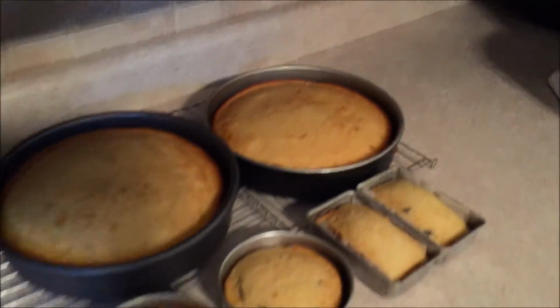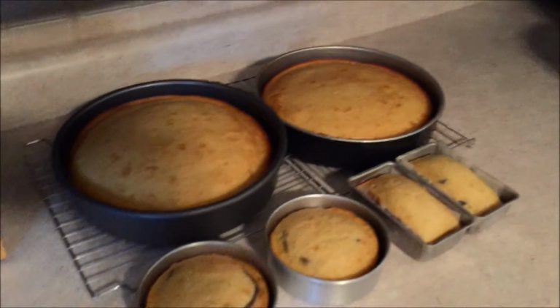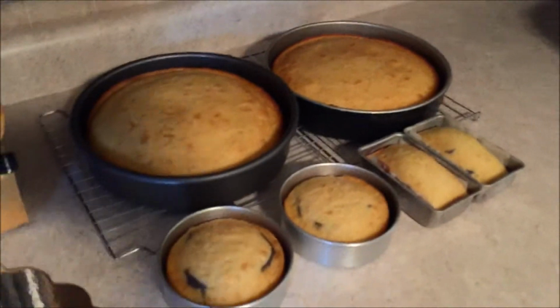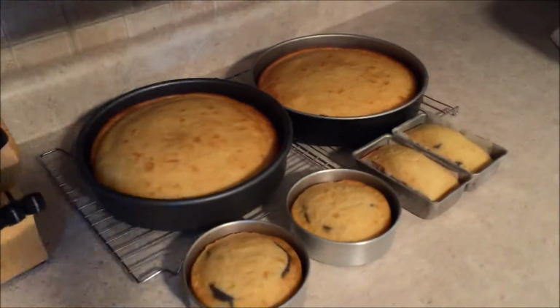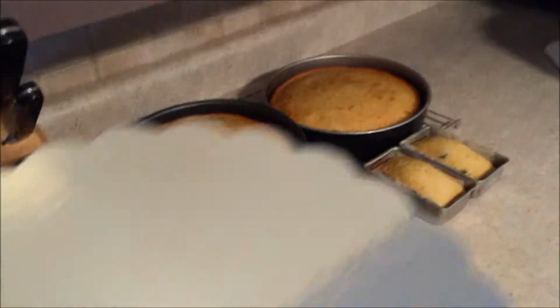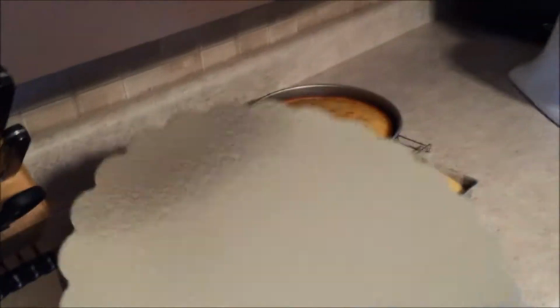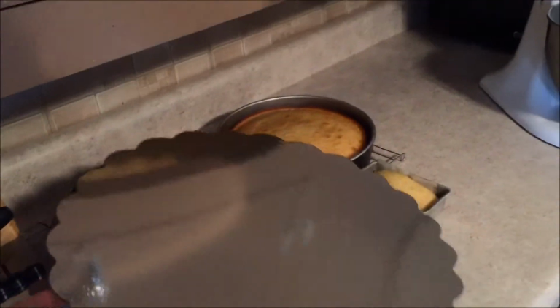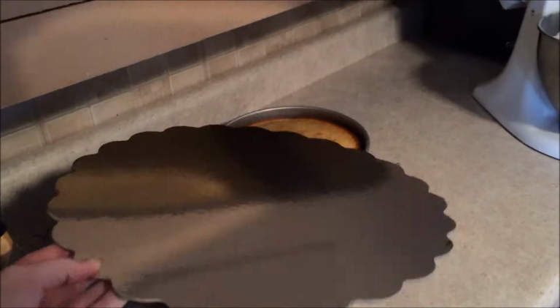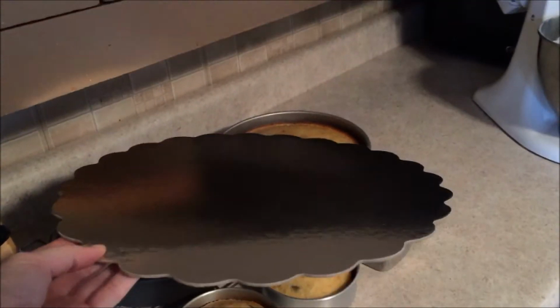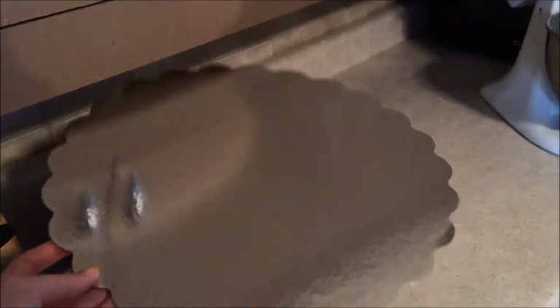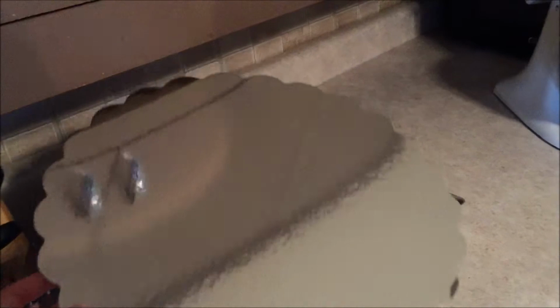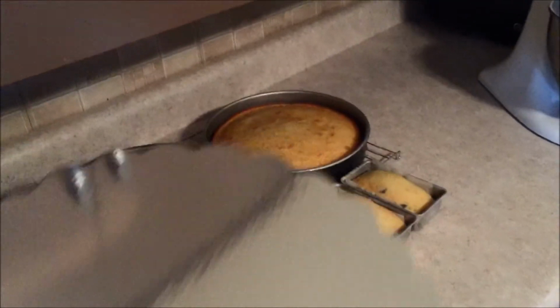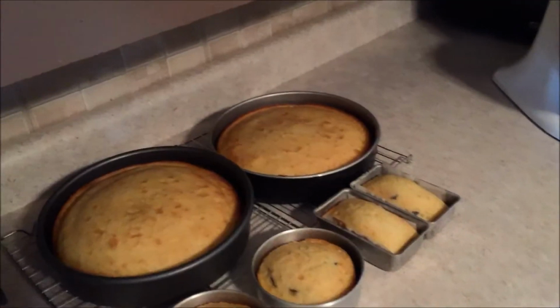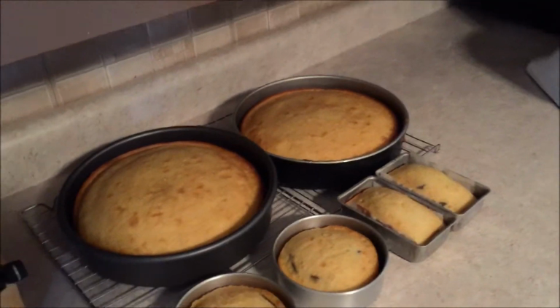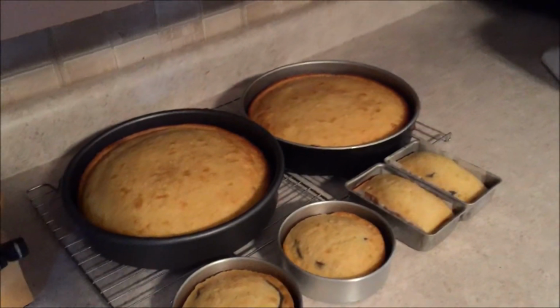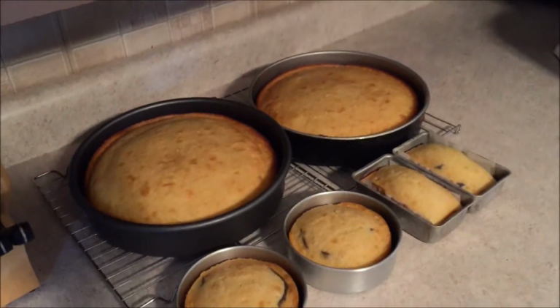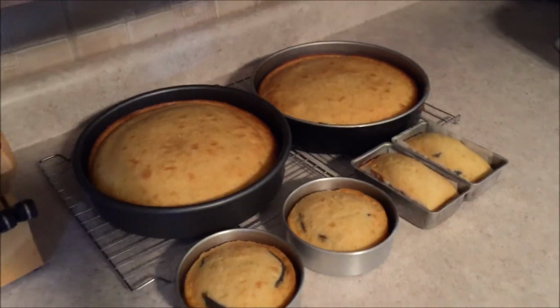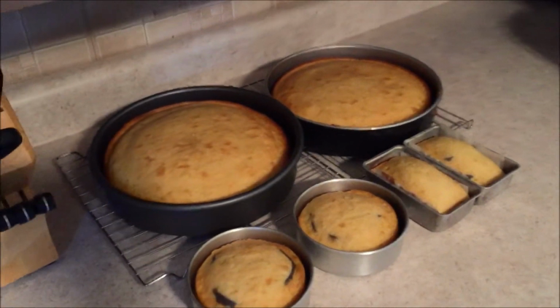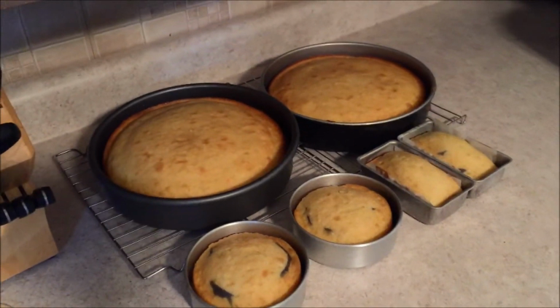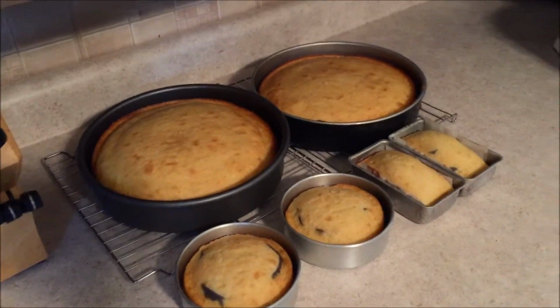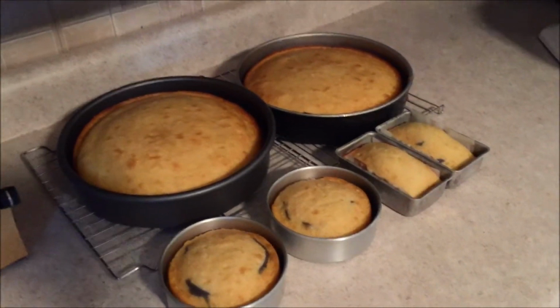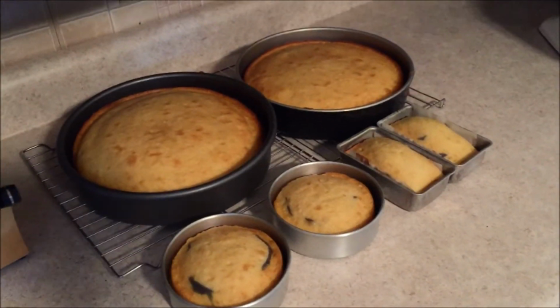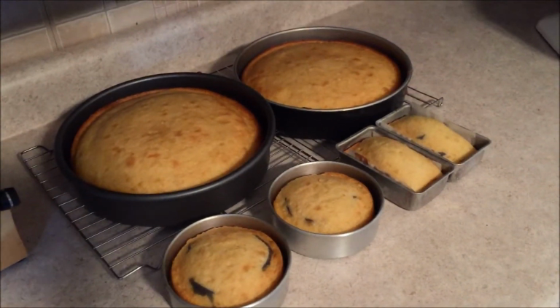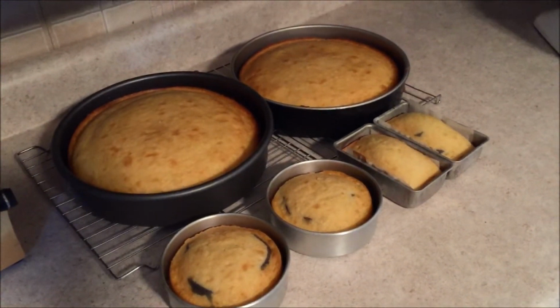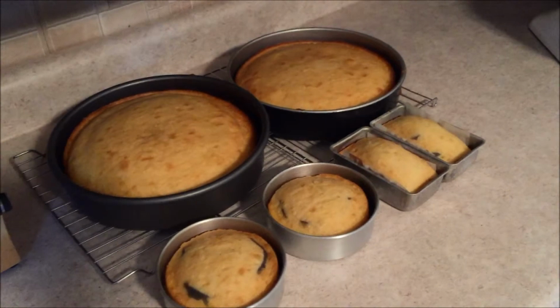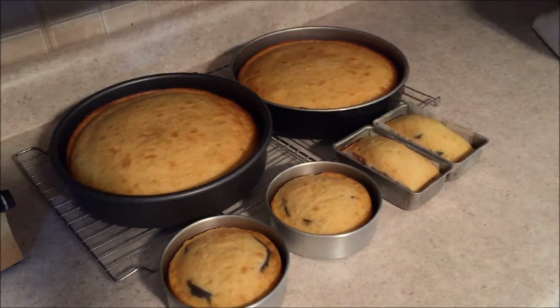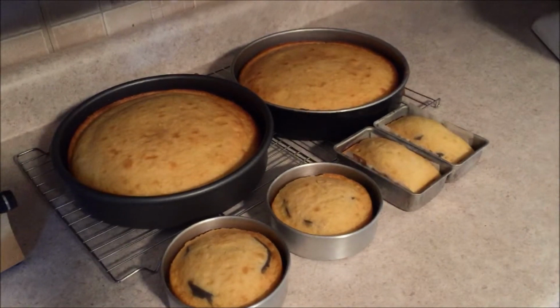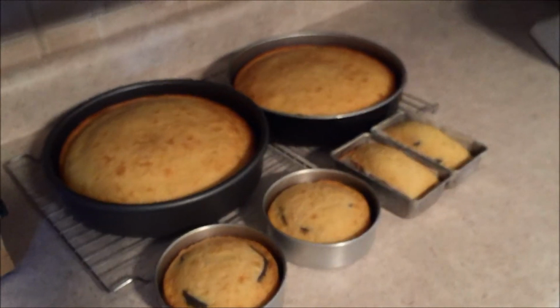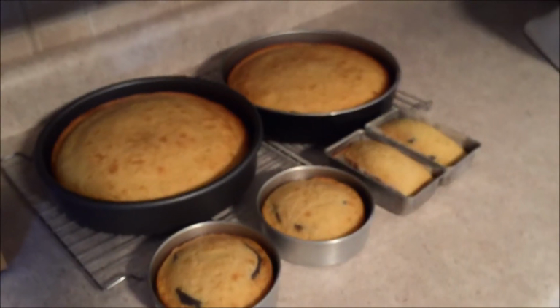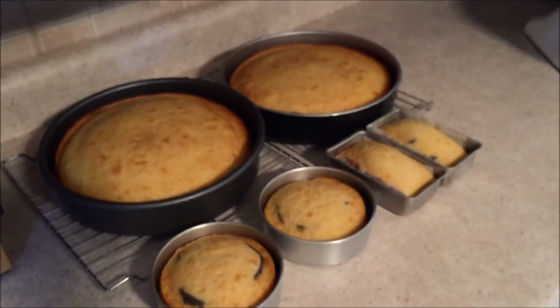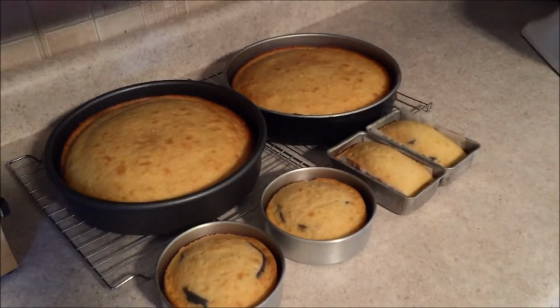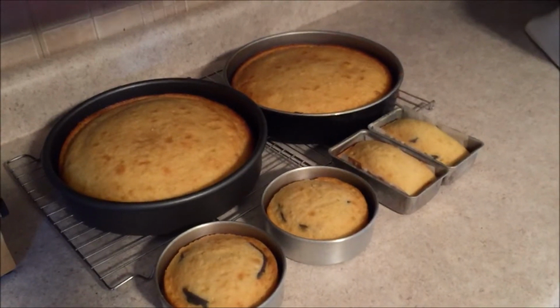I'm going to put it onto a cake round and then start assembling. The cake I've made has a purple and white zebra stripe interior.